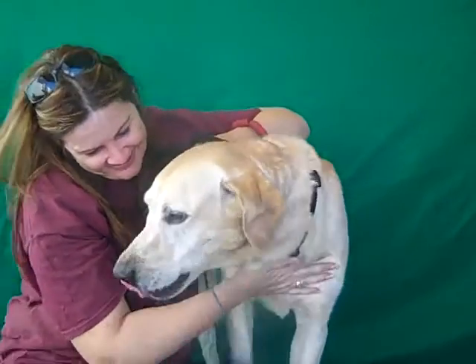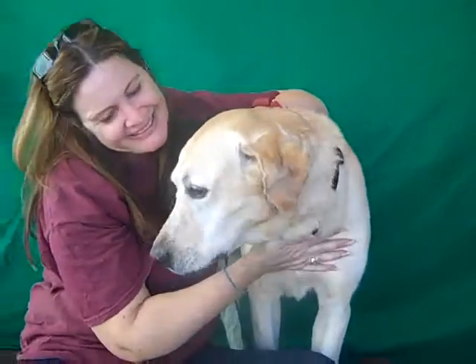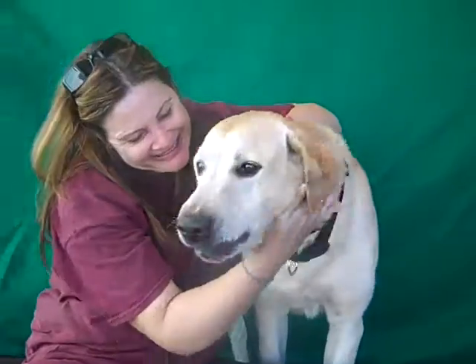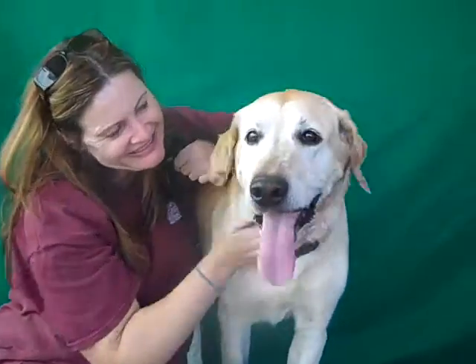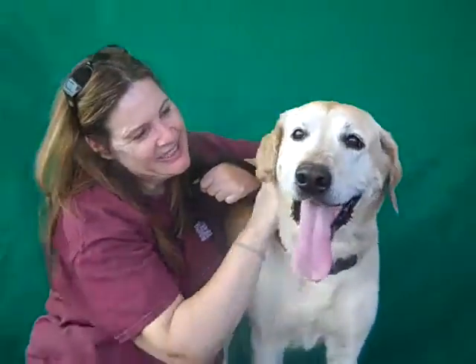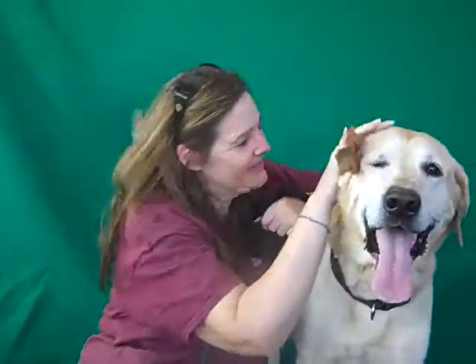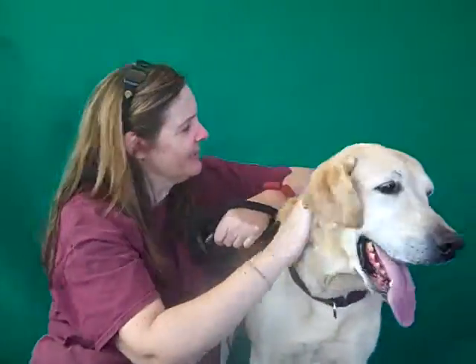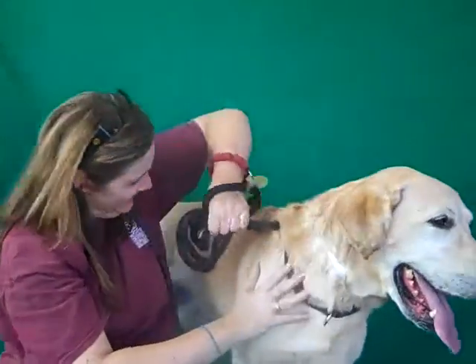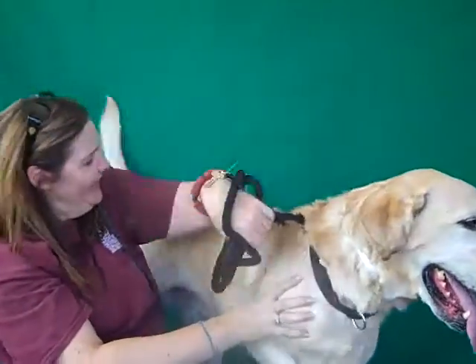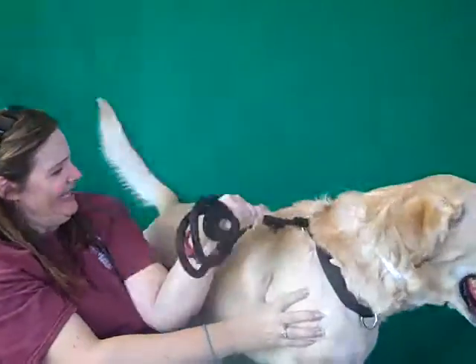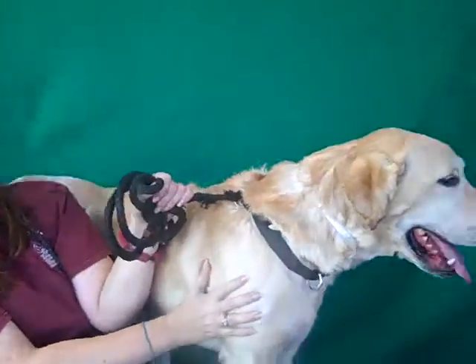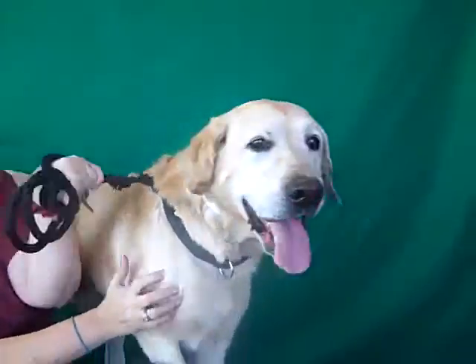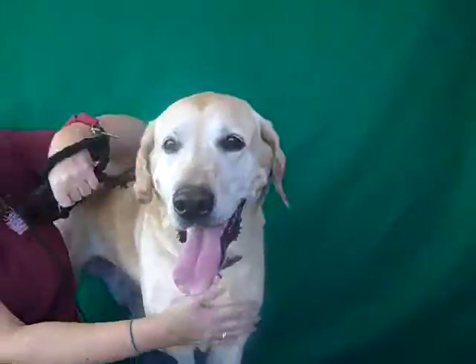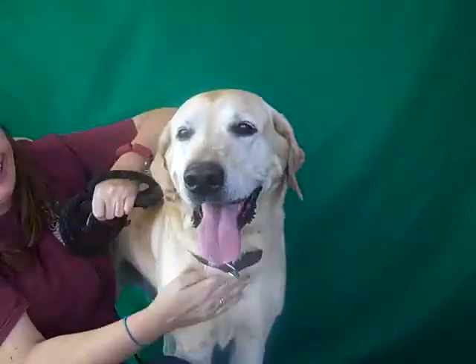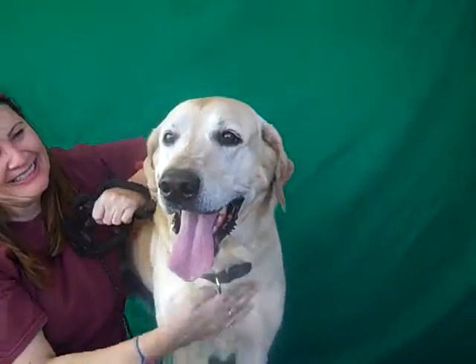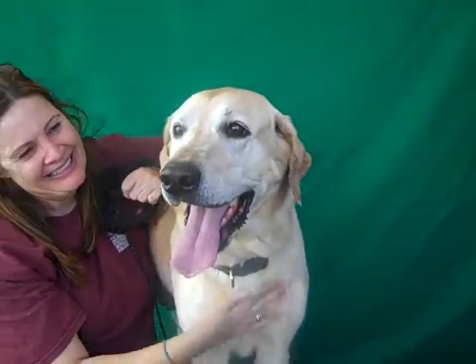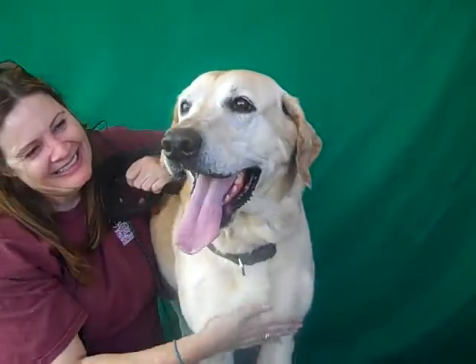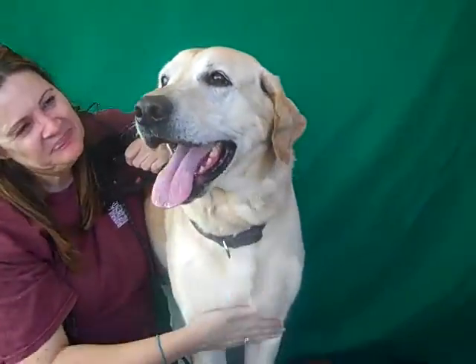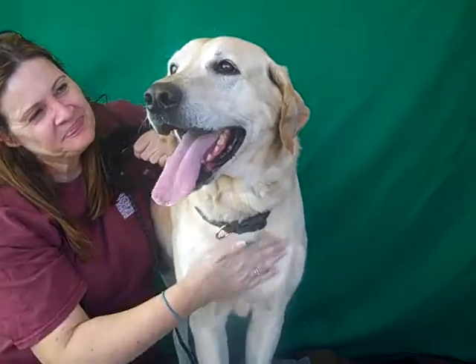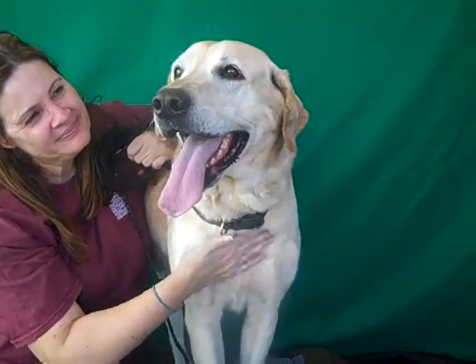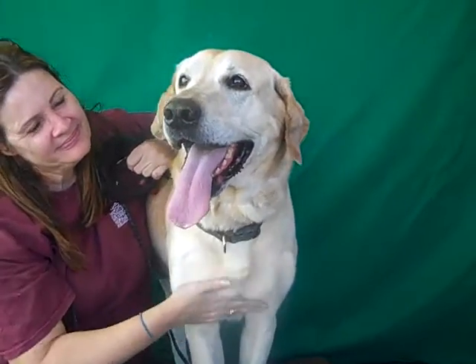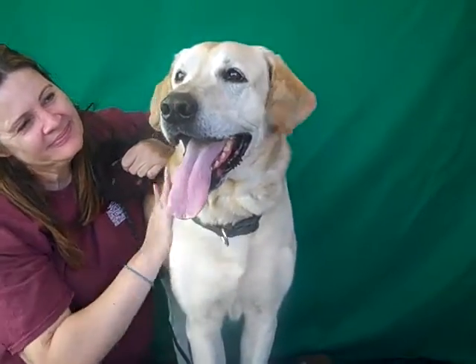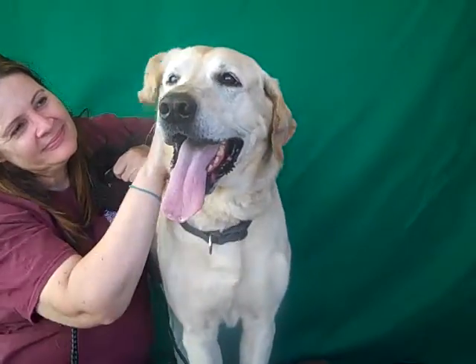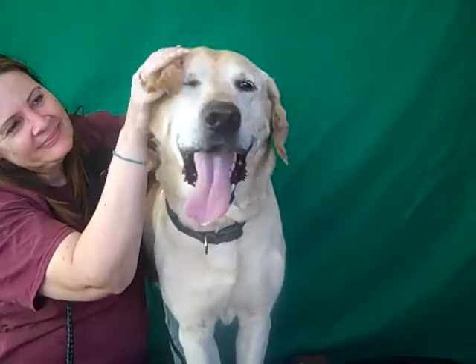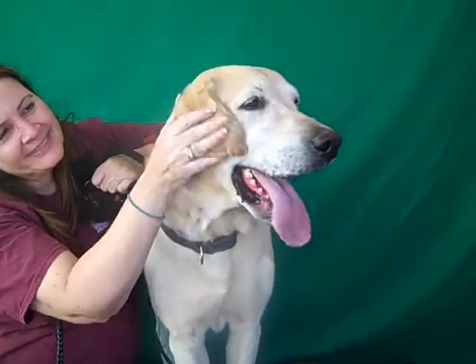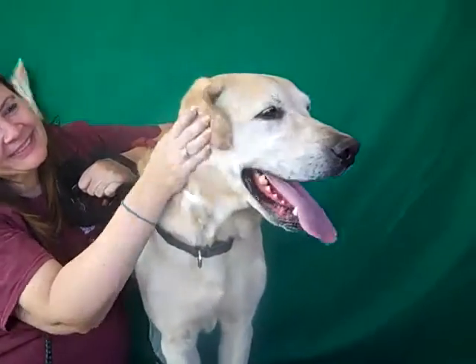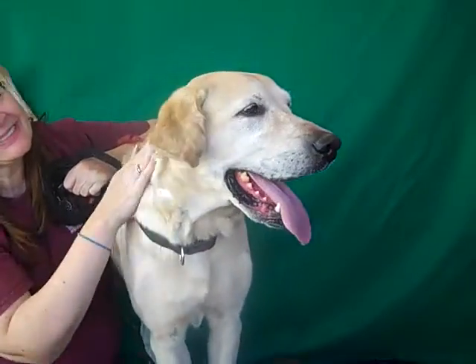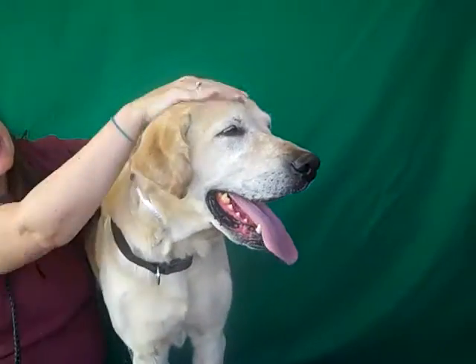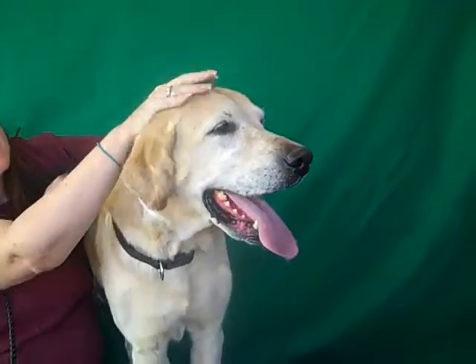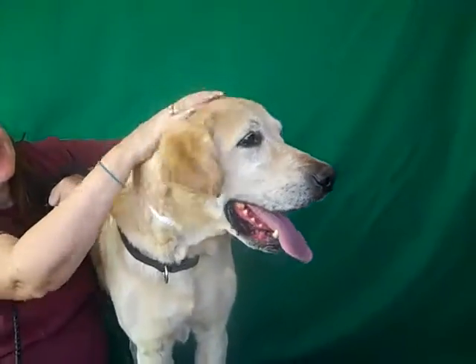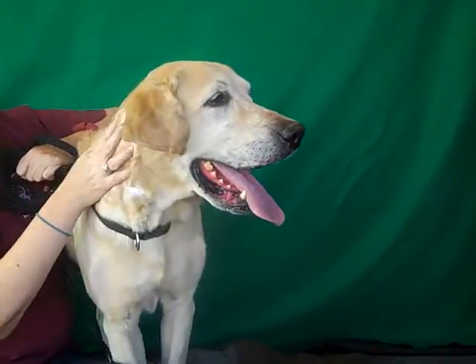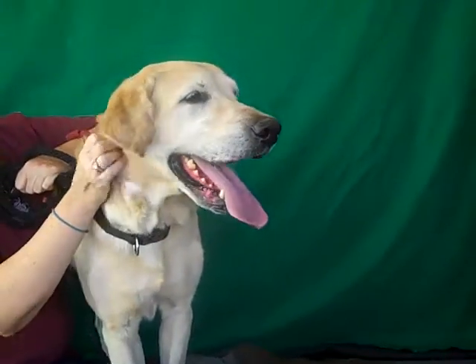I don't know if you can see, but his tail is wagging like crazy back there. He is just the typical Lab — super happy guy, just fun, friendly, kissy.